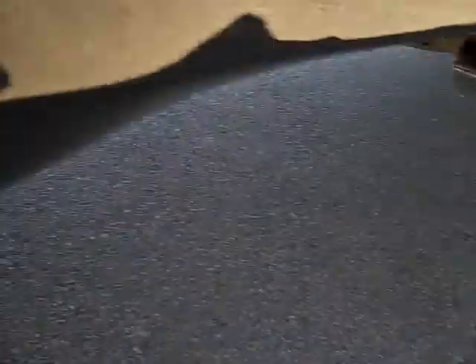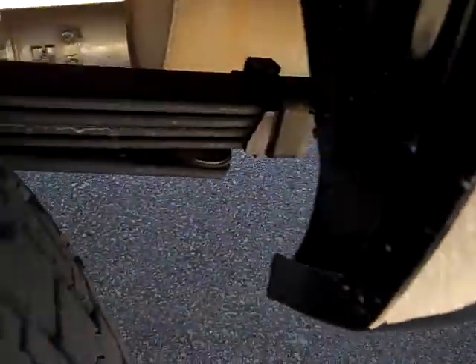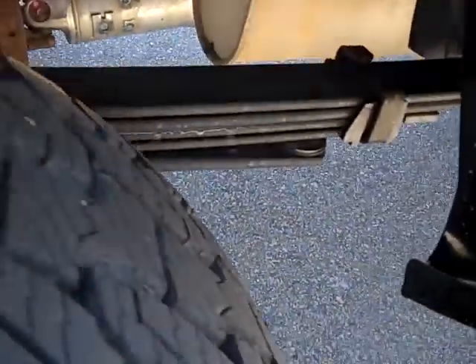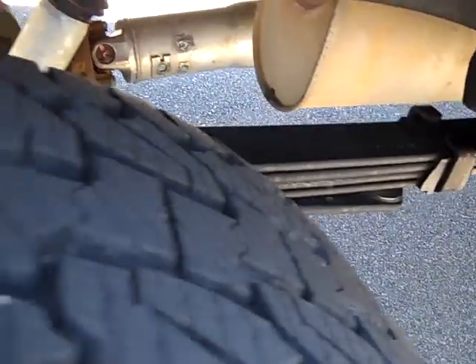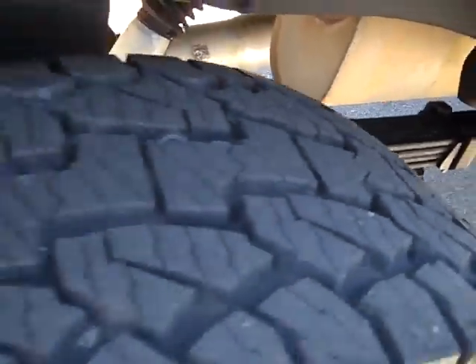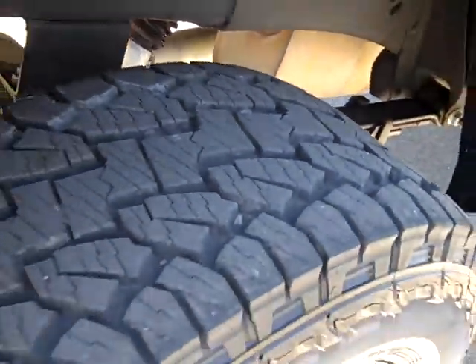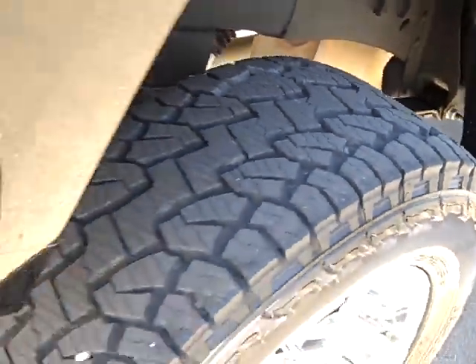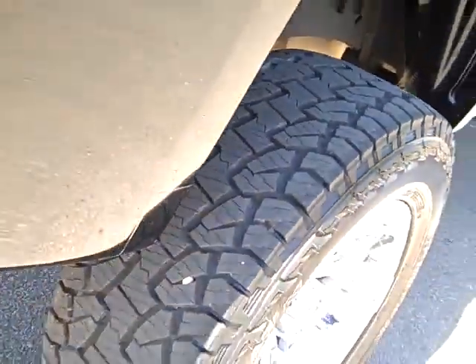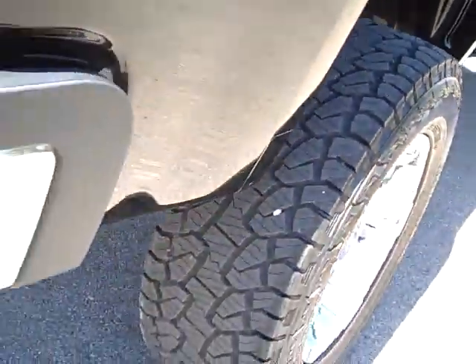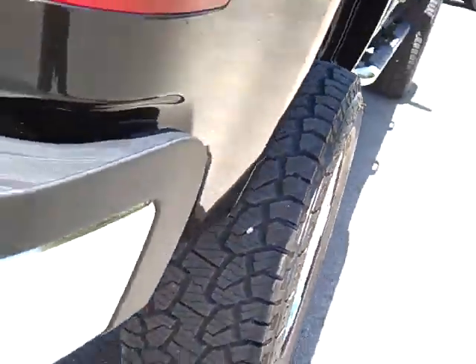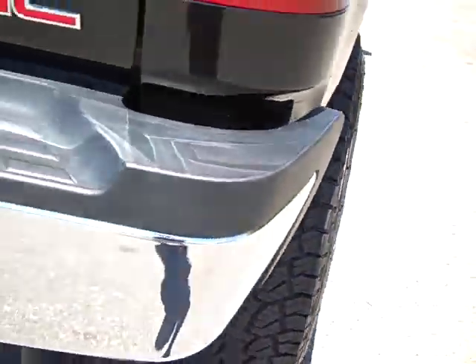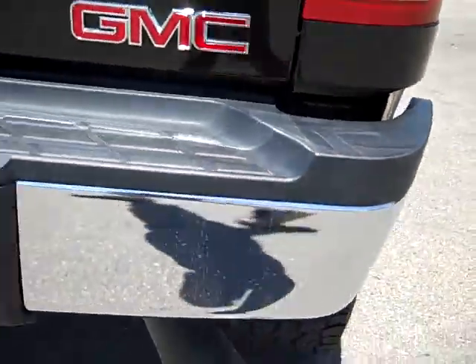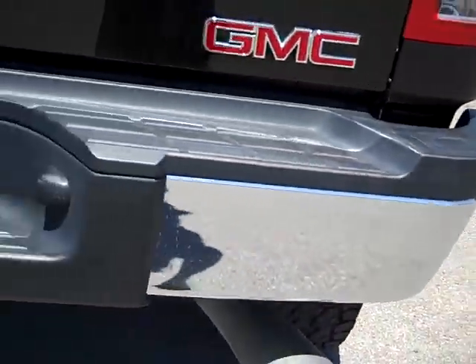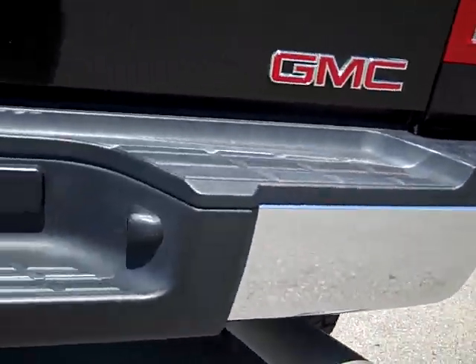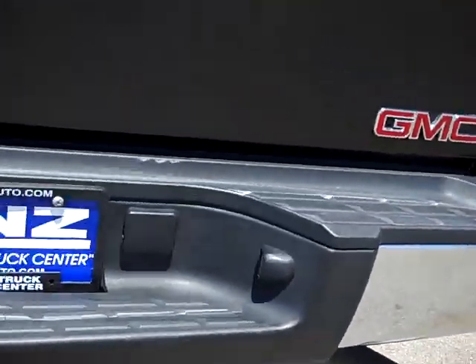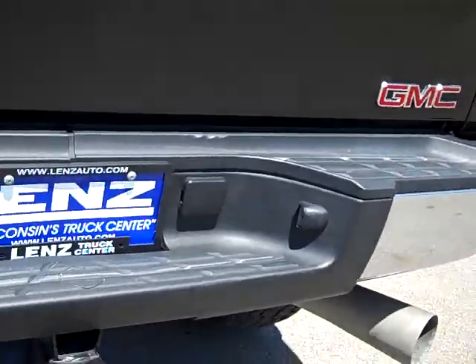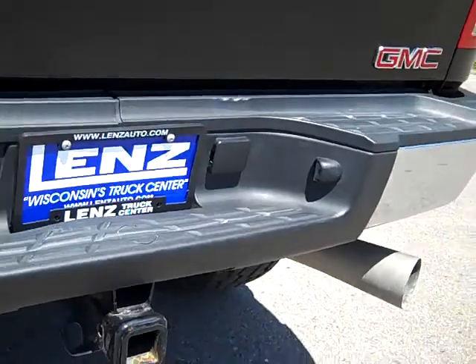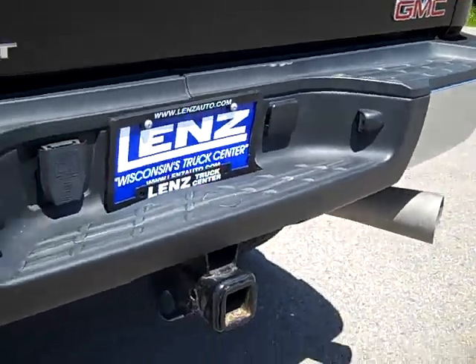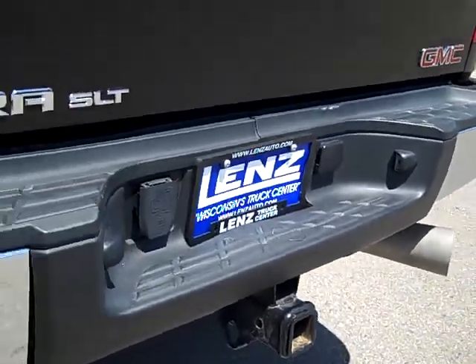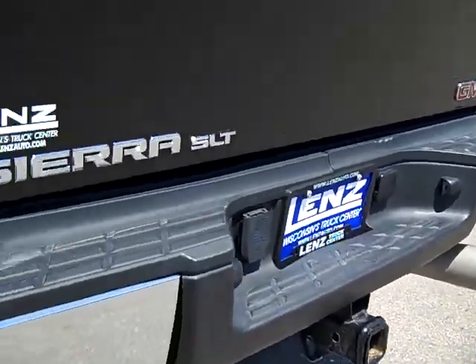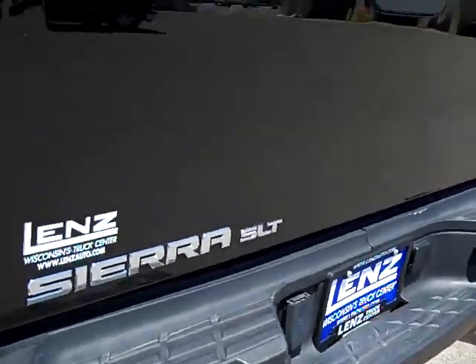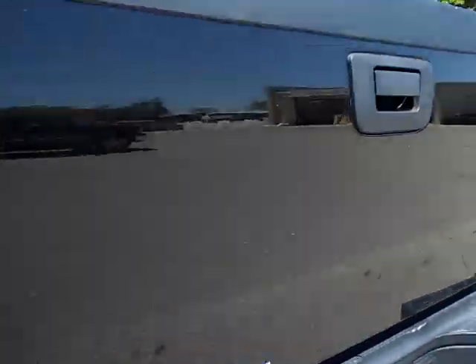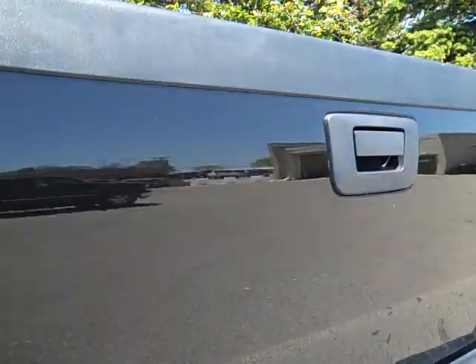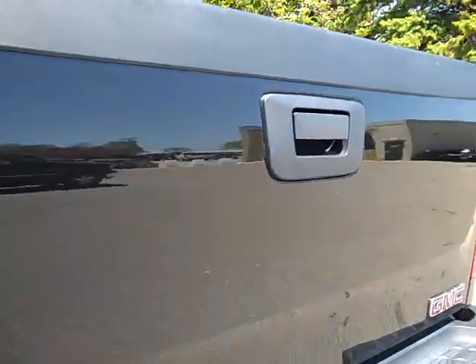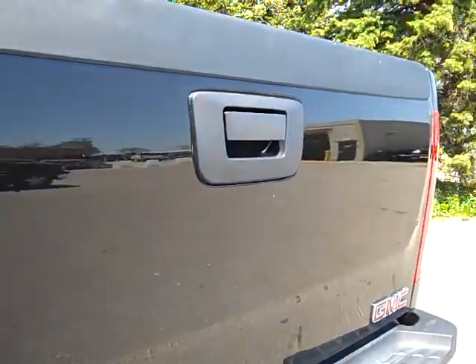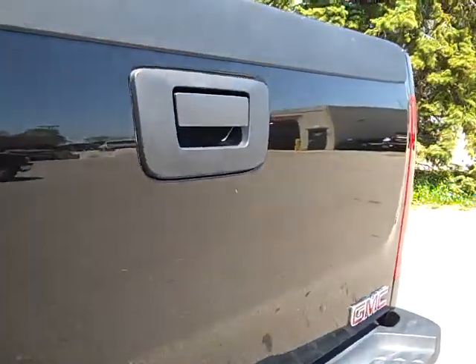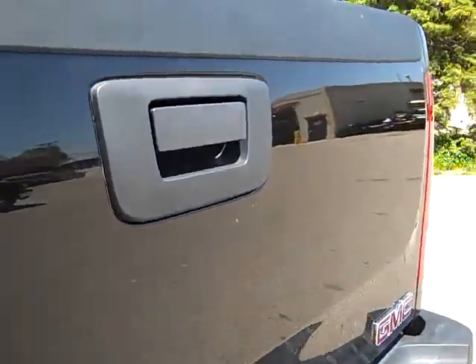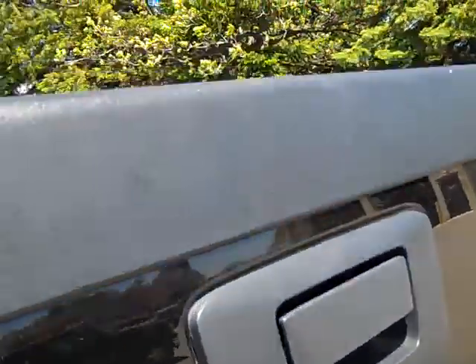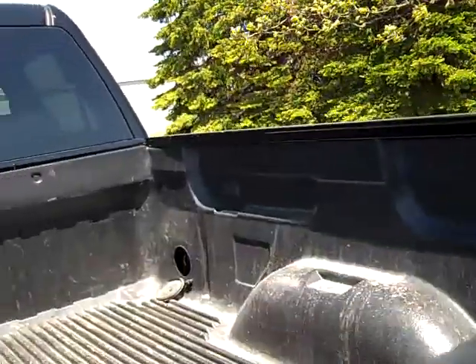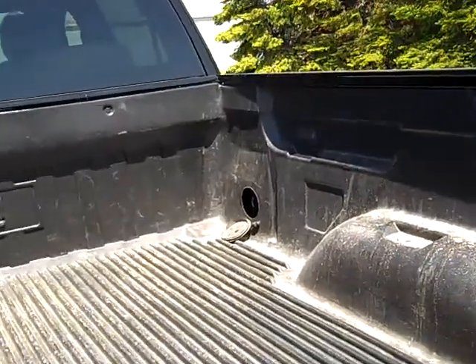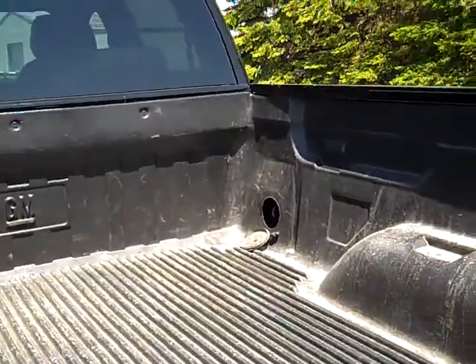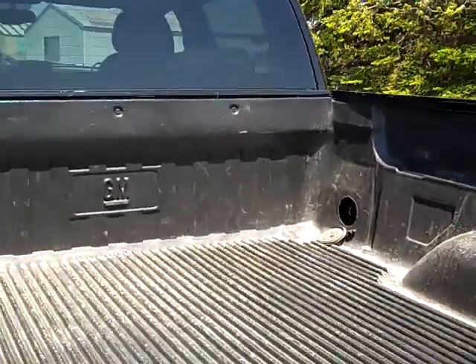The back tire is very clean as well. No dents or dings in the rear bumper. Full towing package. You can see the tailgate is very clean. Drop-in bed liner.